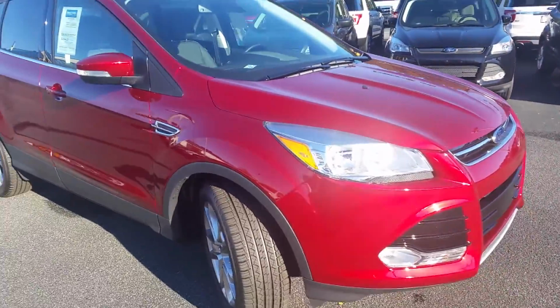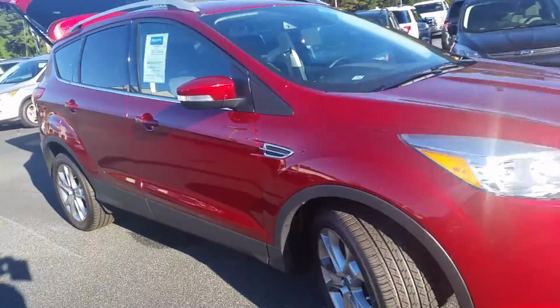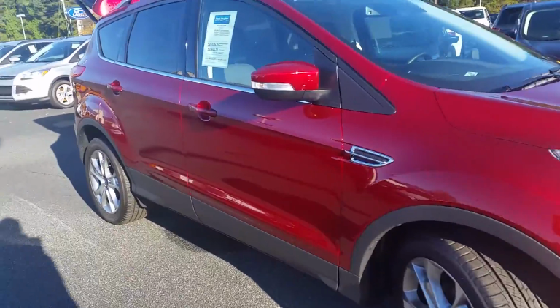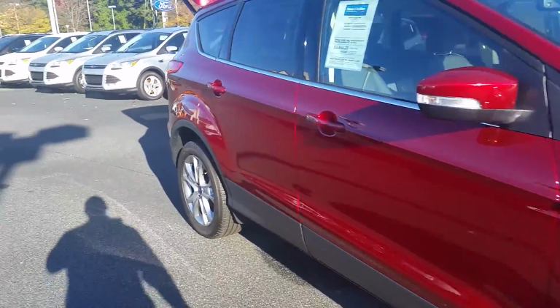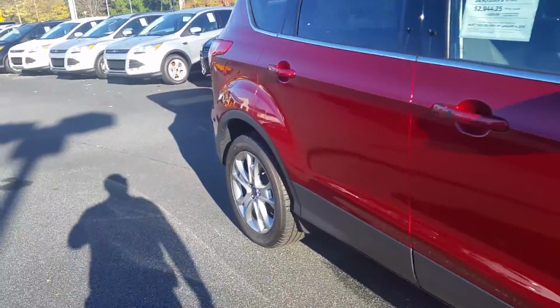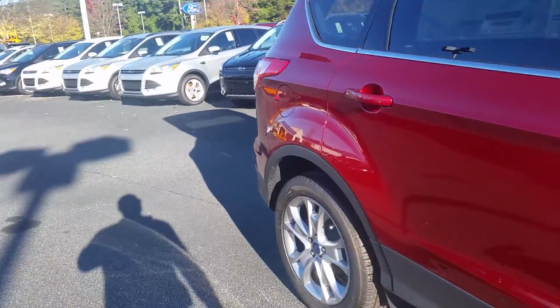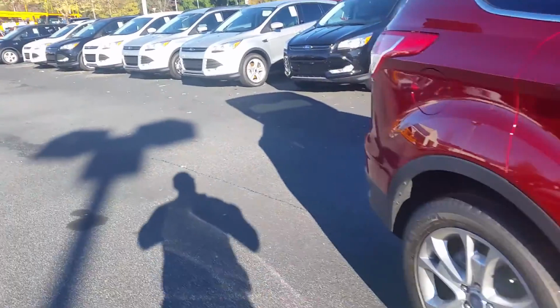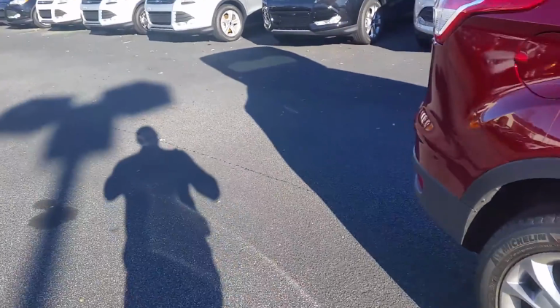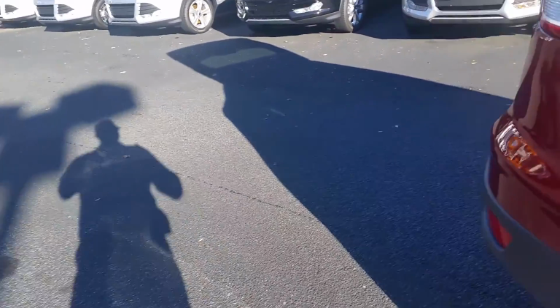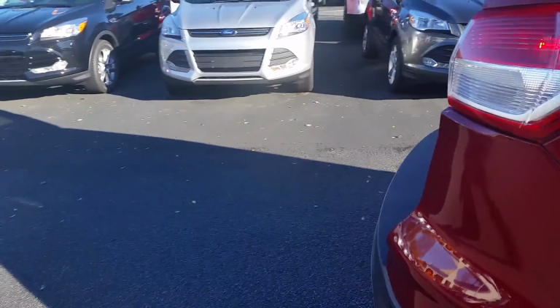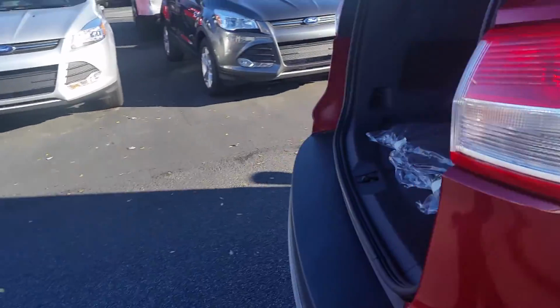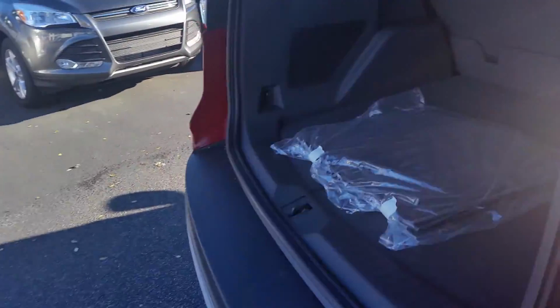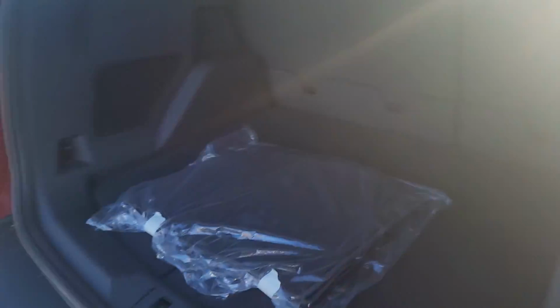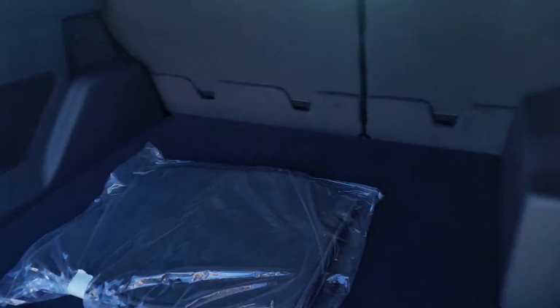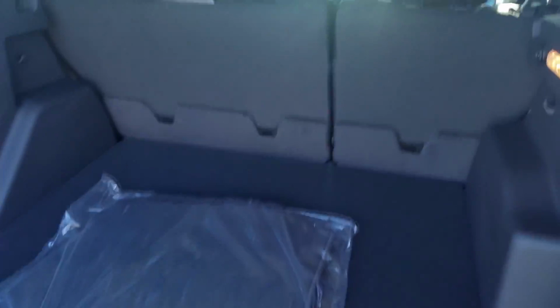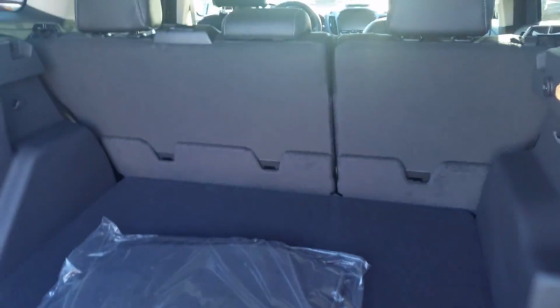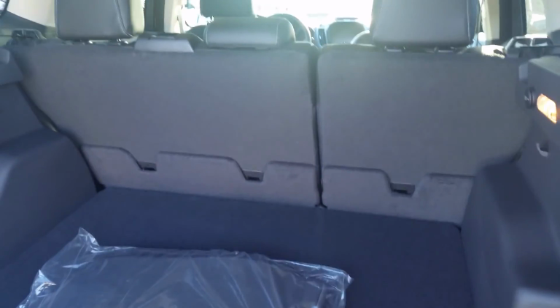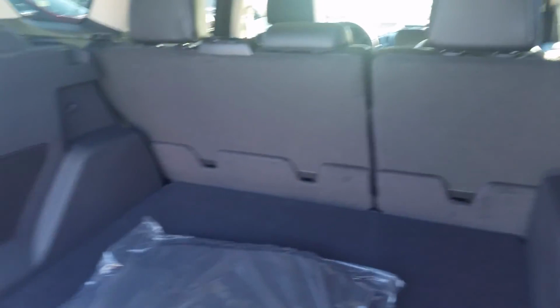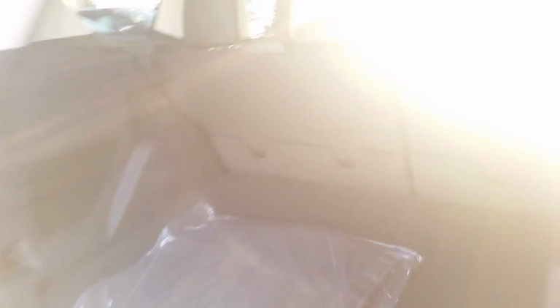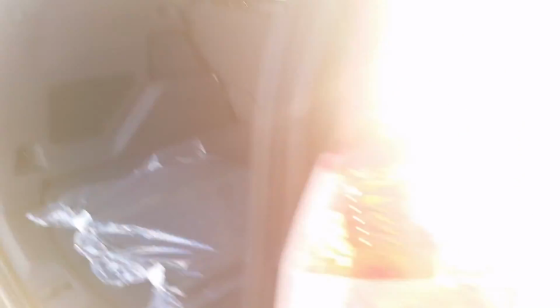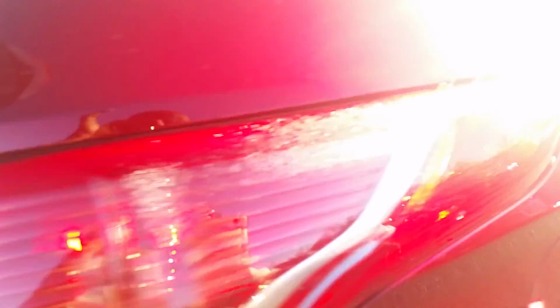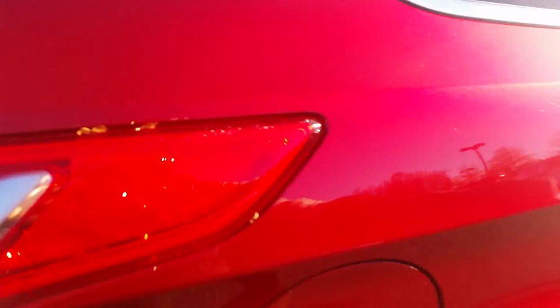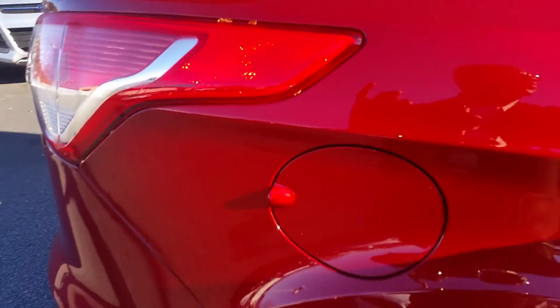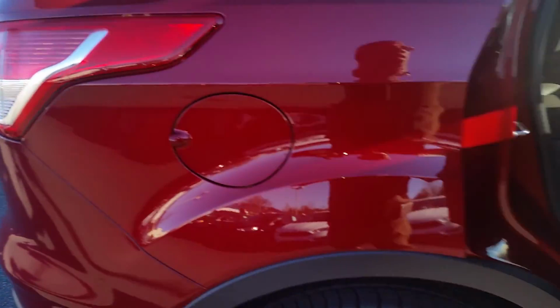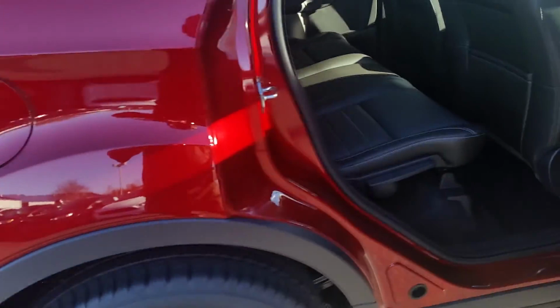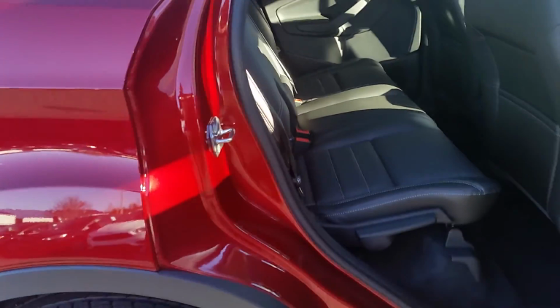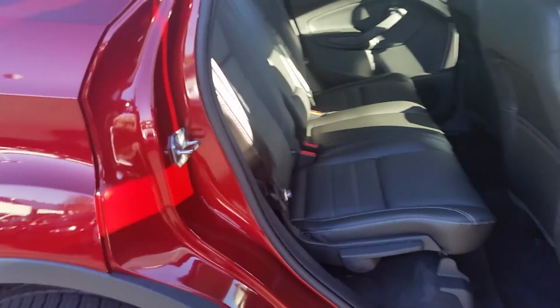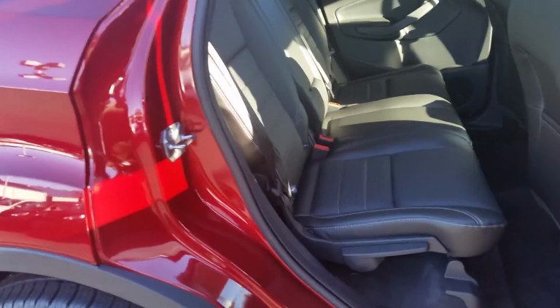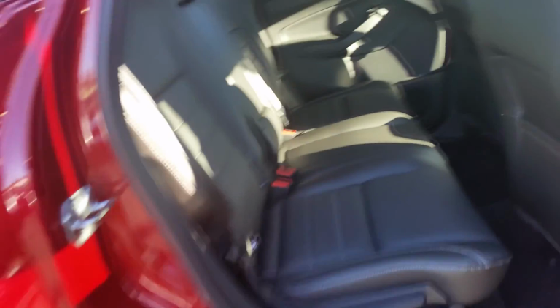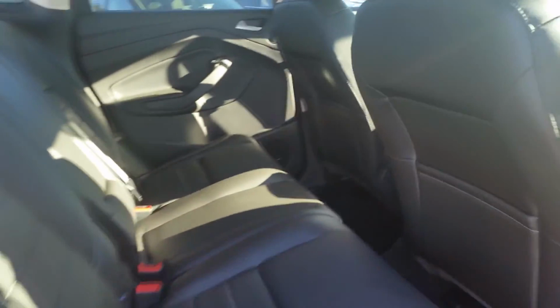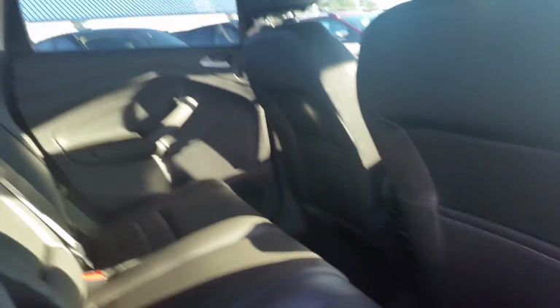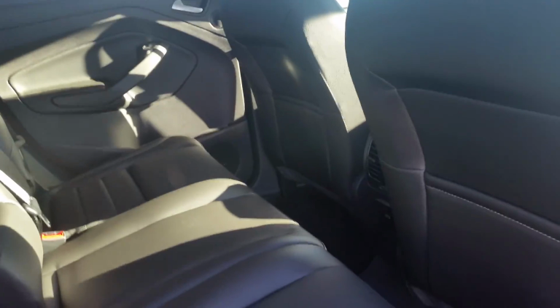Let's take a quick peek inside as well. Plenty of cargo space — the rear seats do fall down. Leather interior is standard on the Titanium.